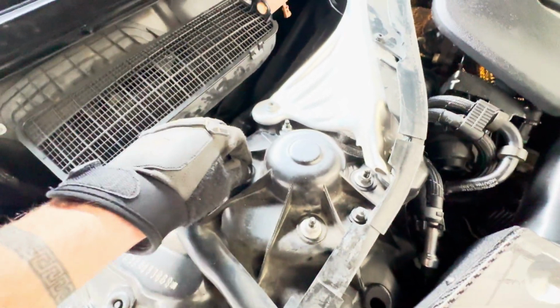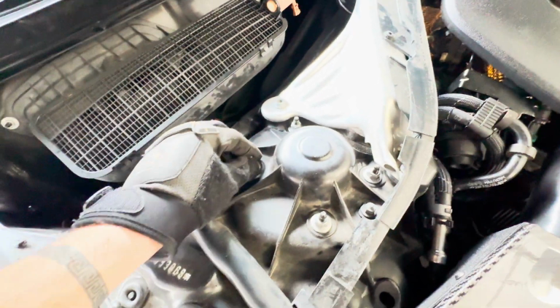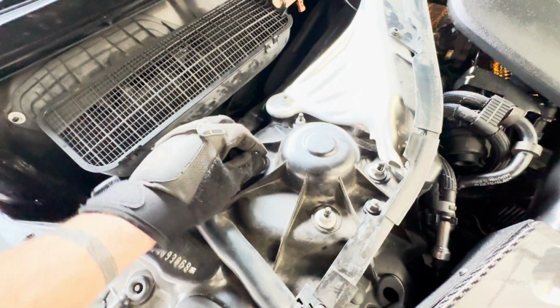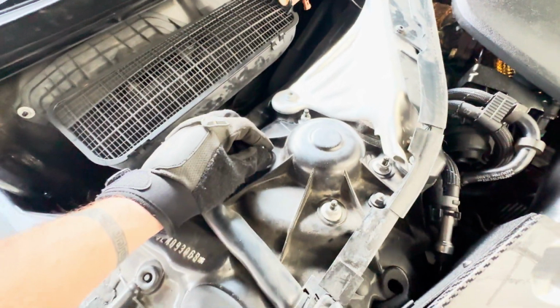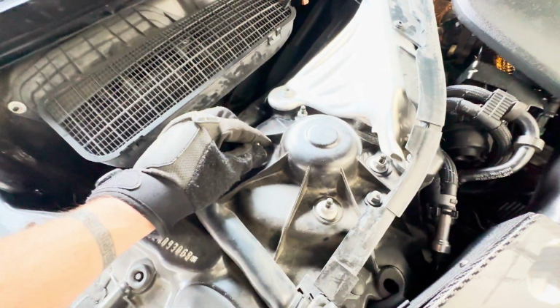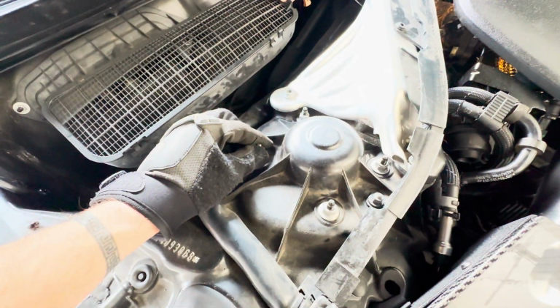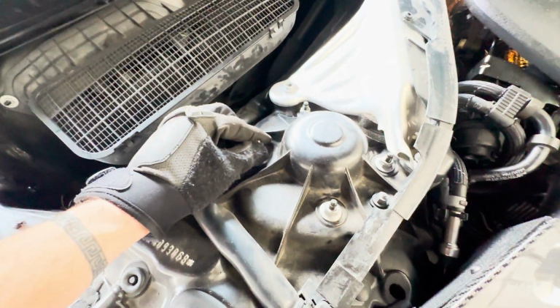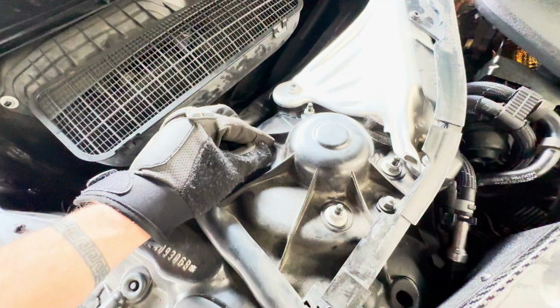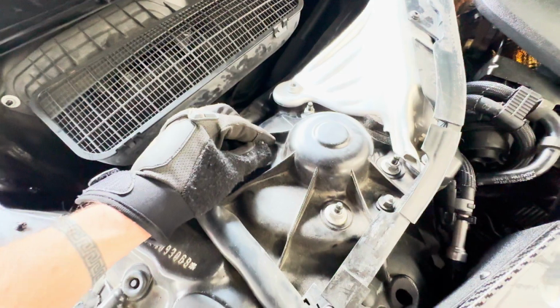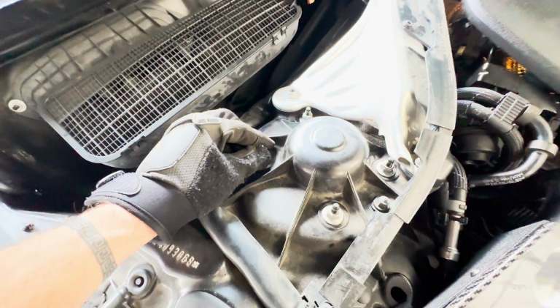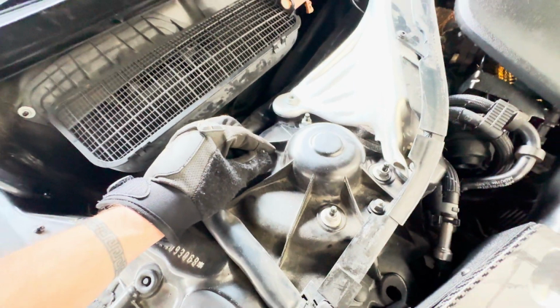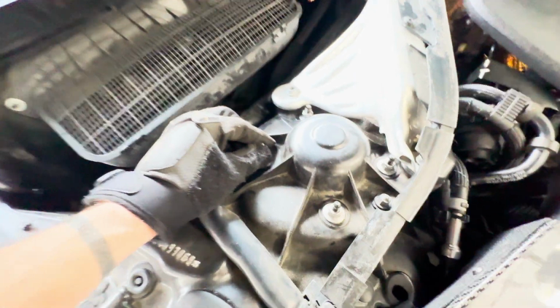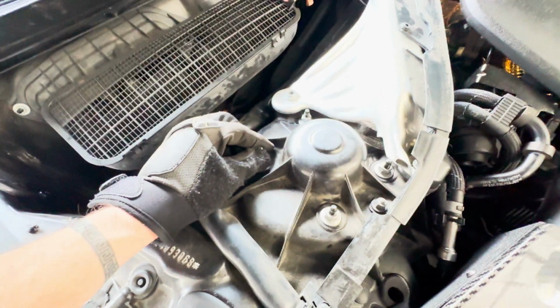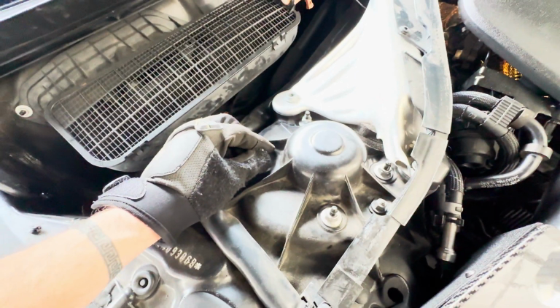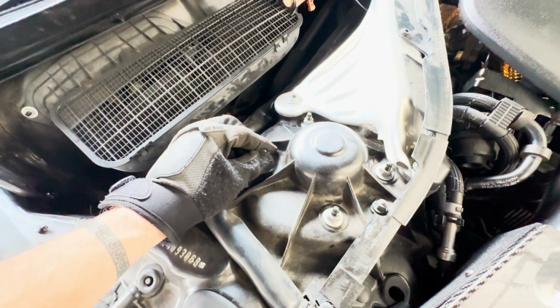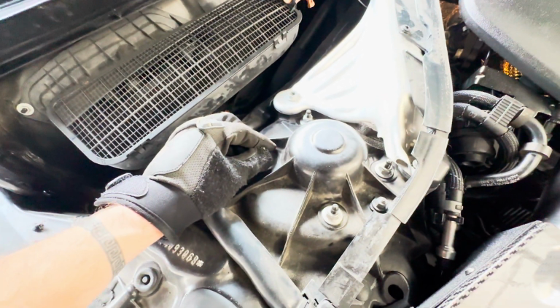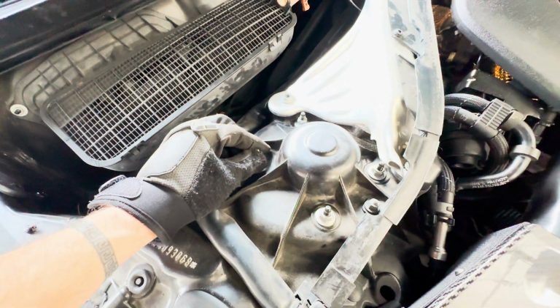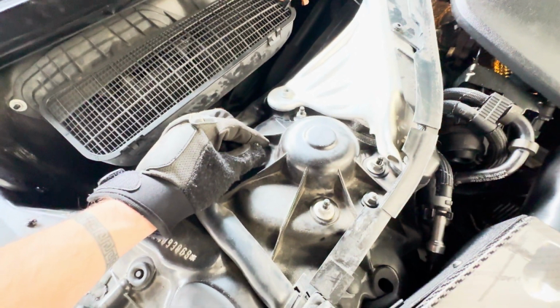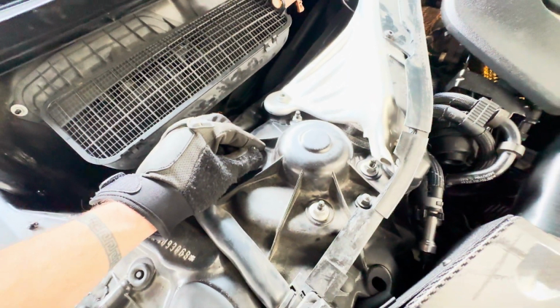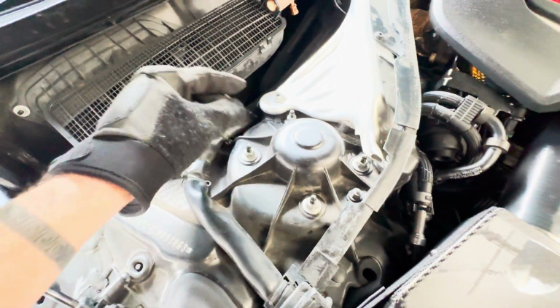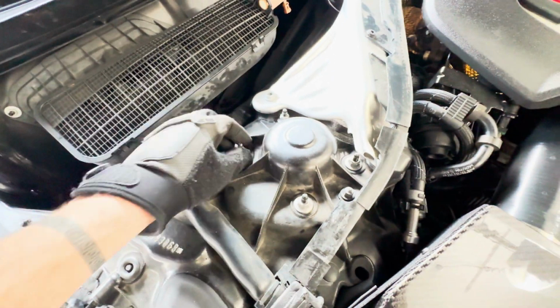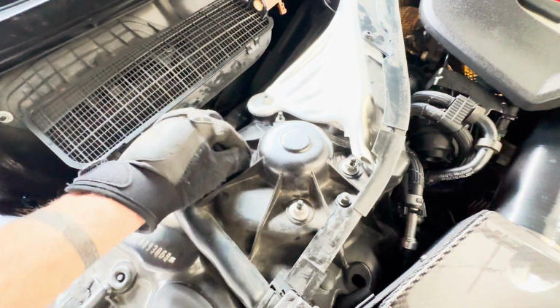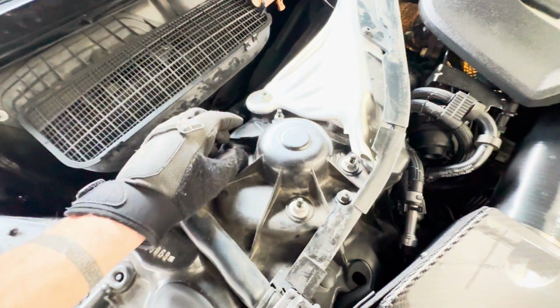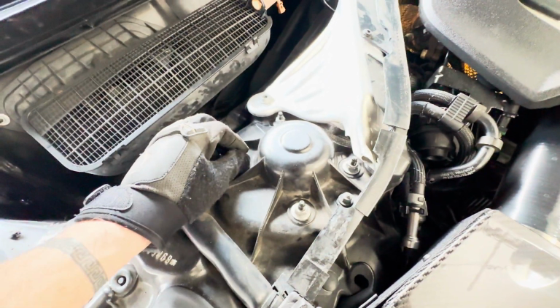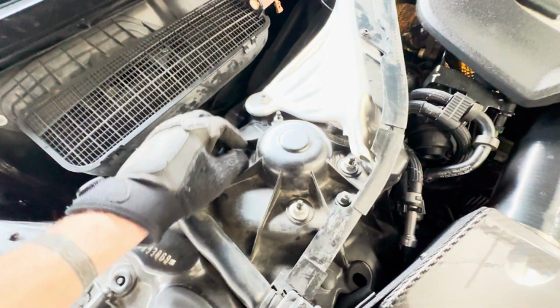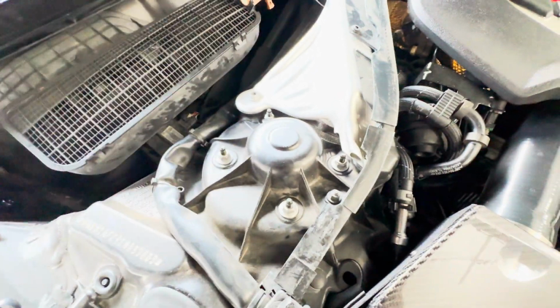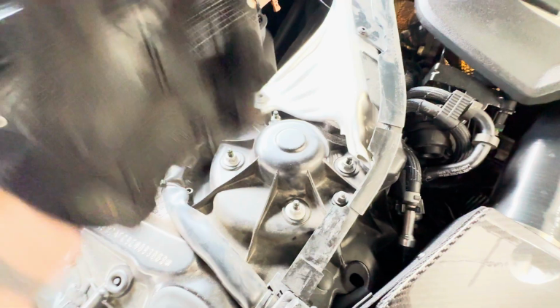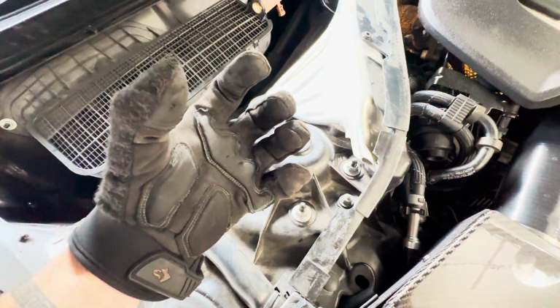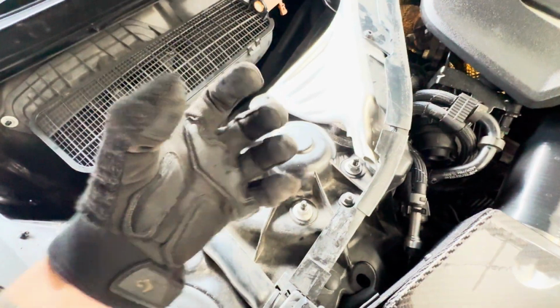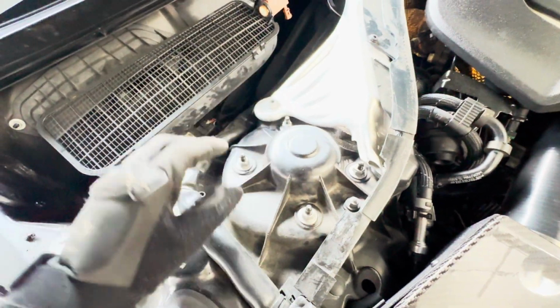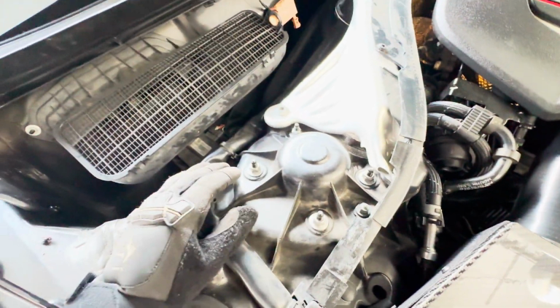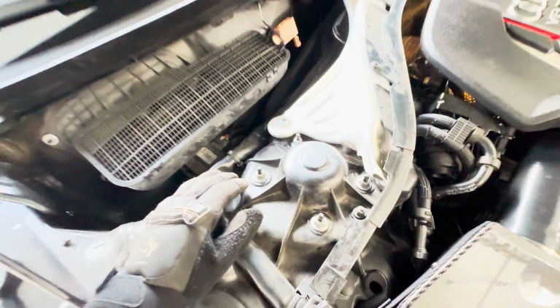Once you go to actually pull out the bolts, that's when you're going to take these completely off and let the entire air assembly just drop down.